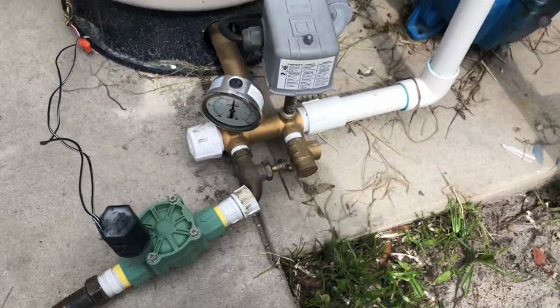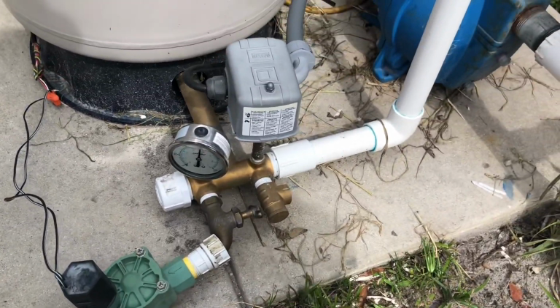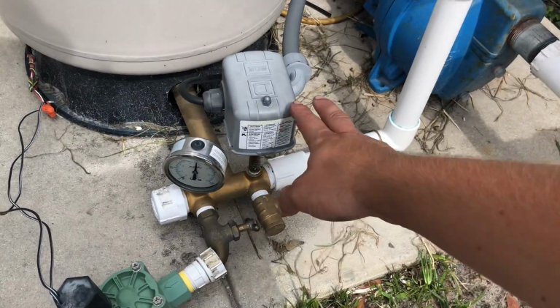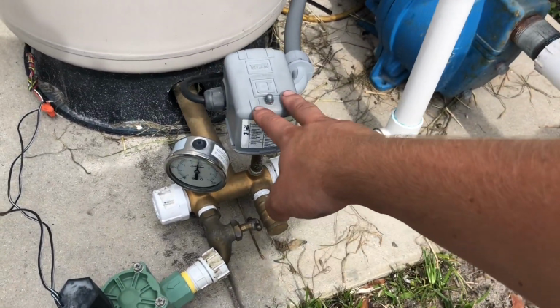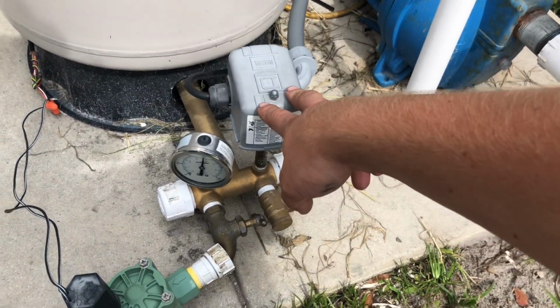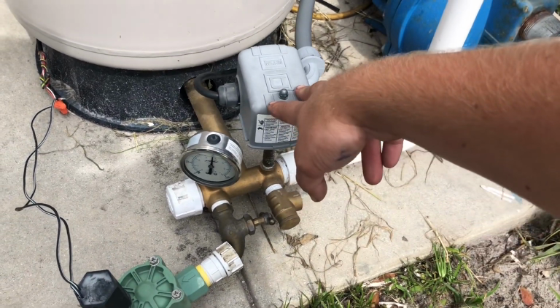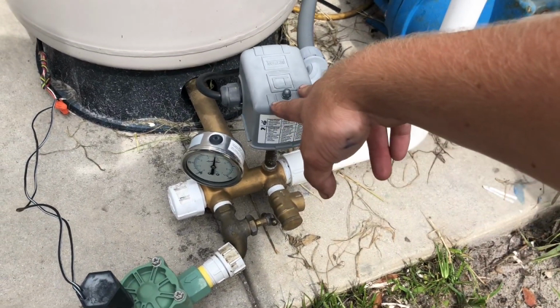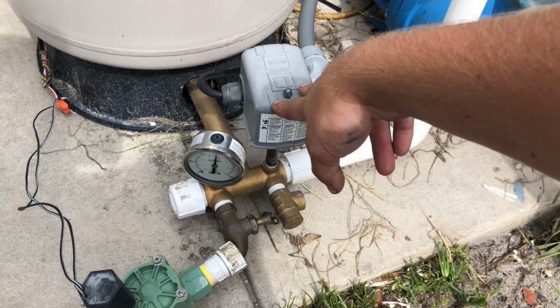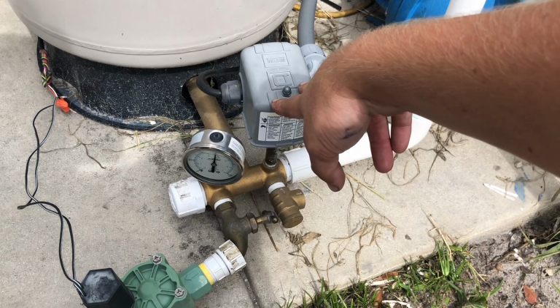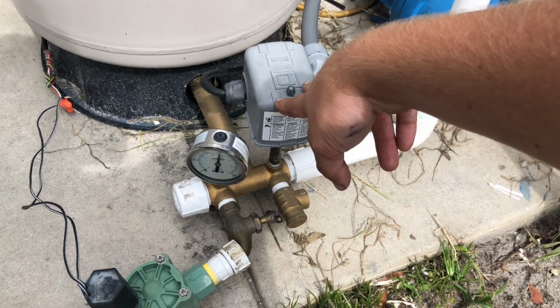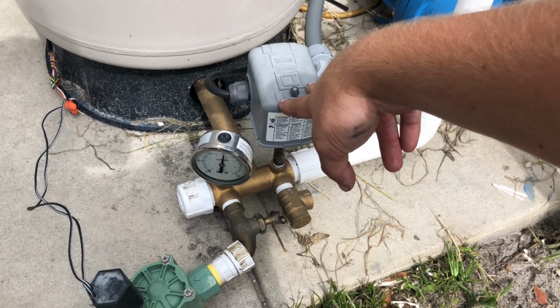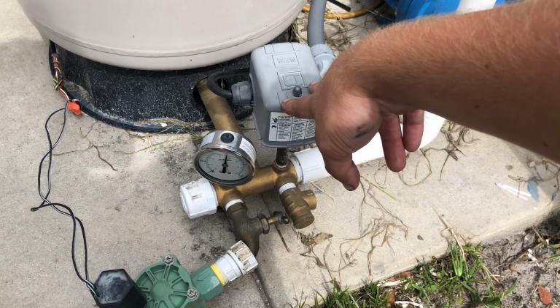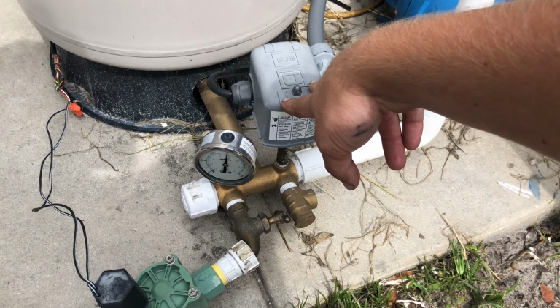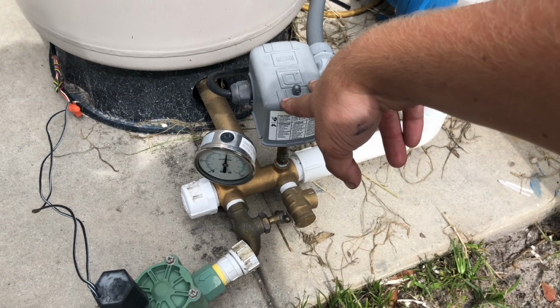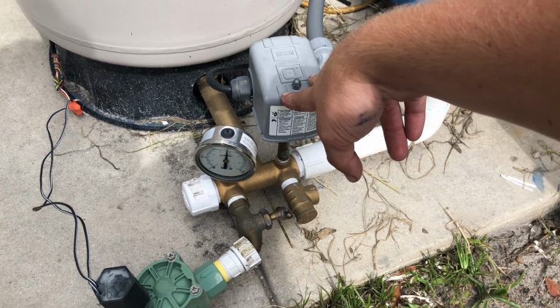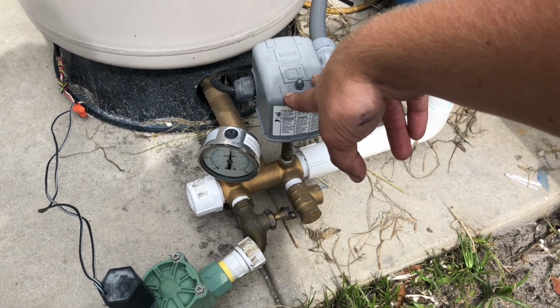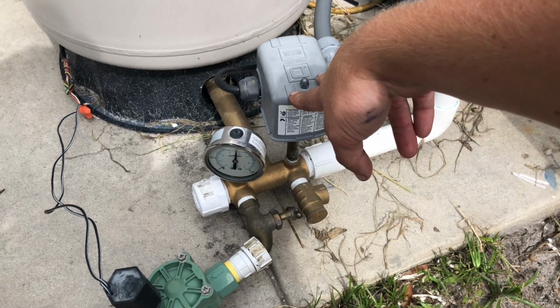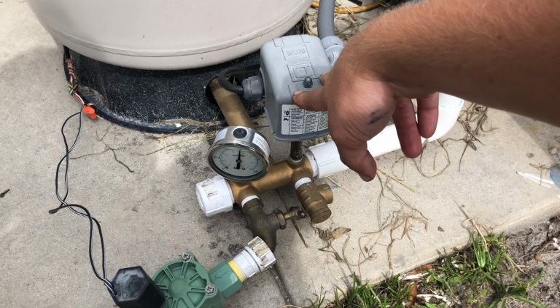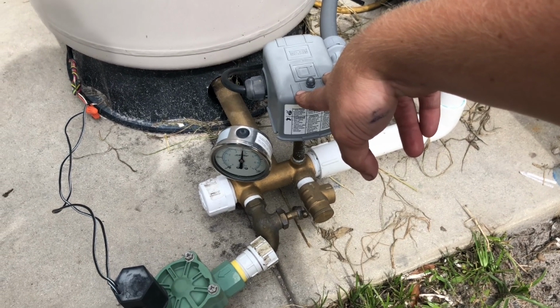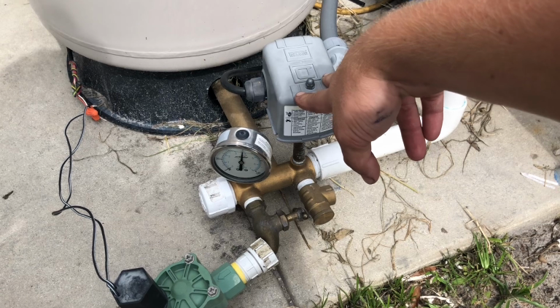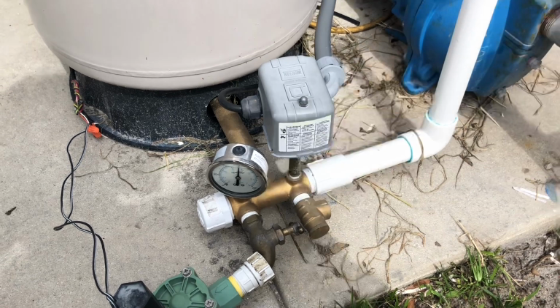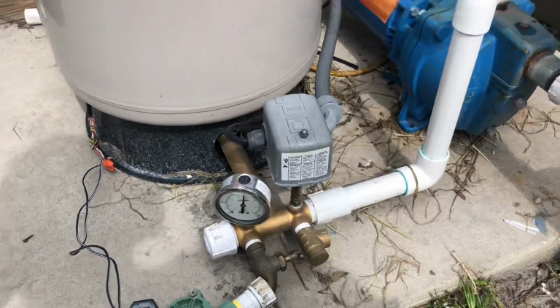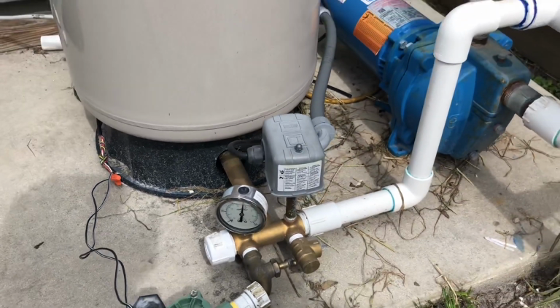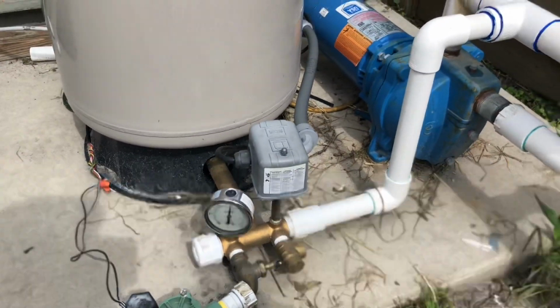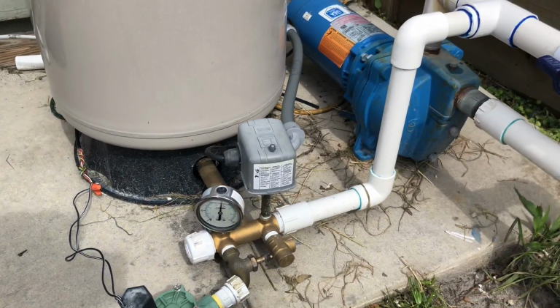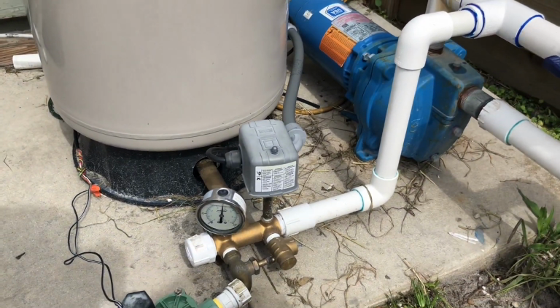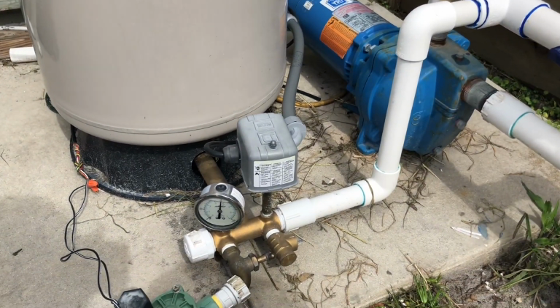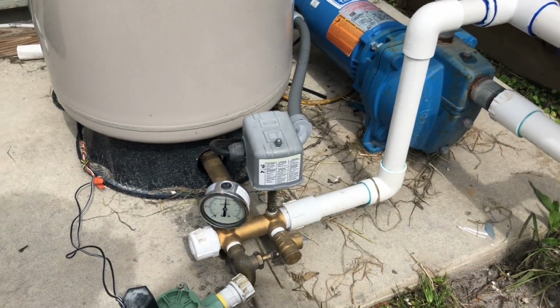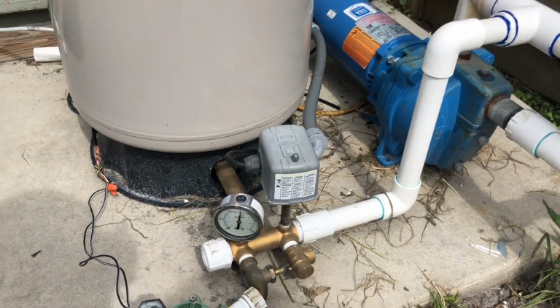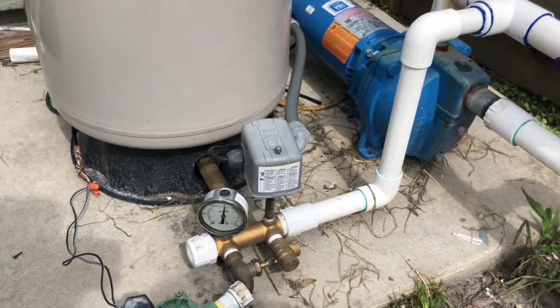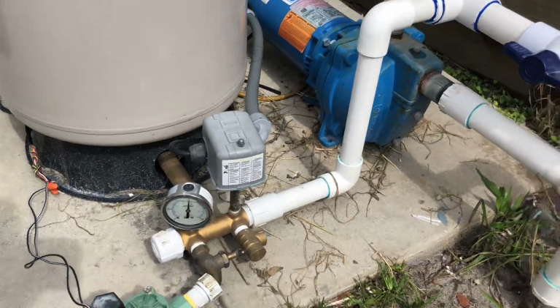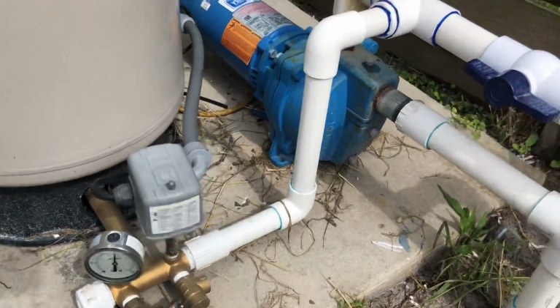I'm running a Square D 40/60 pressure switch. I could have gotten away with a 30/50, but the a little extra pressure helps everything pop up quicker.